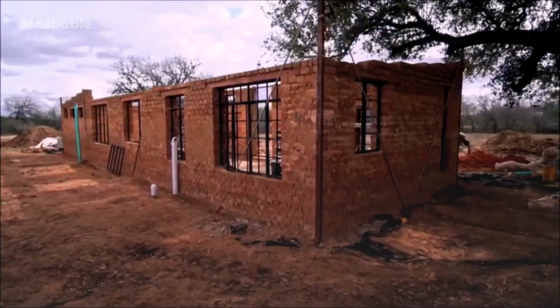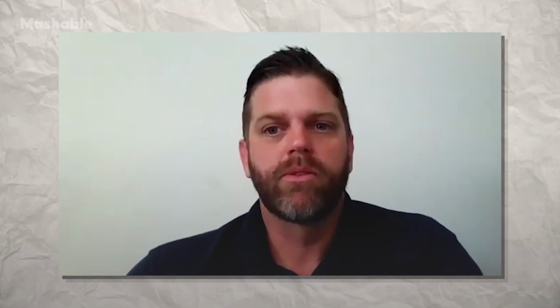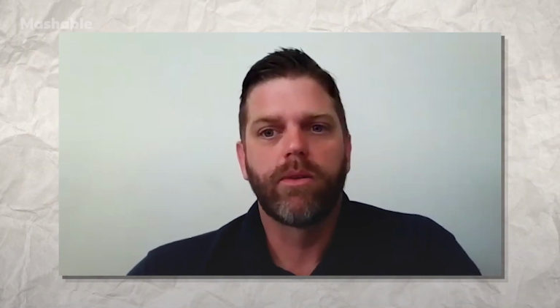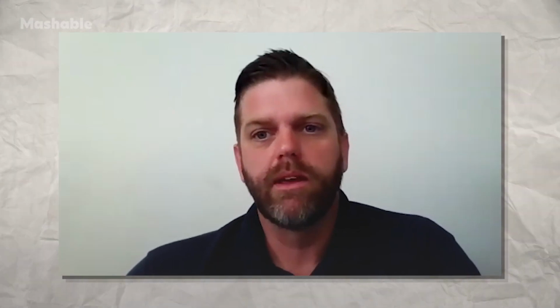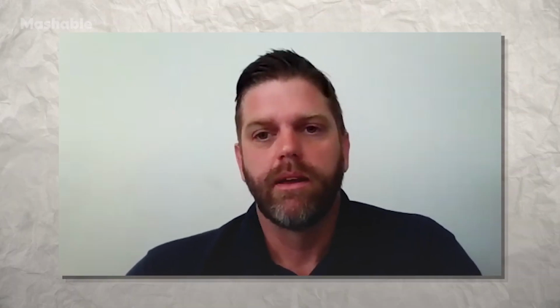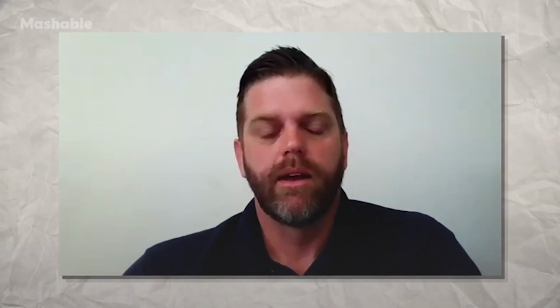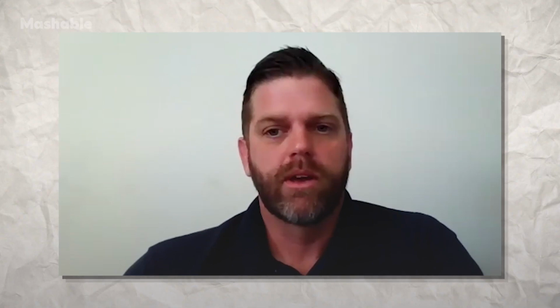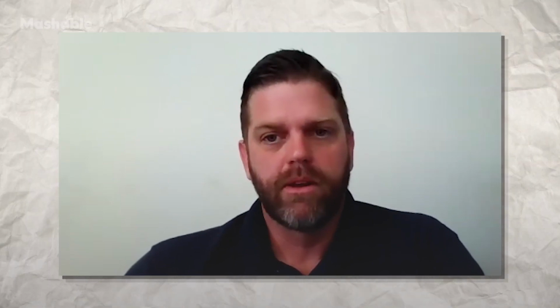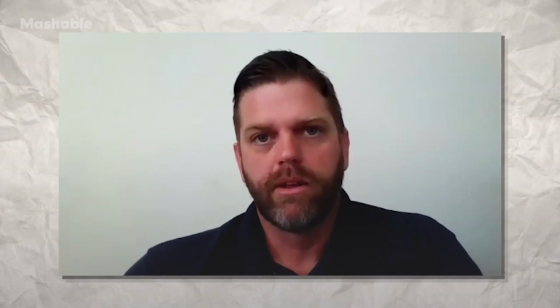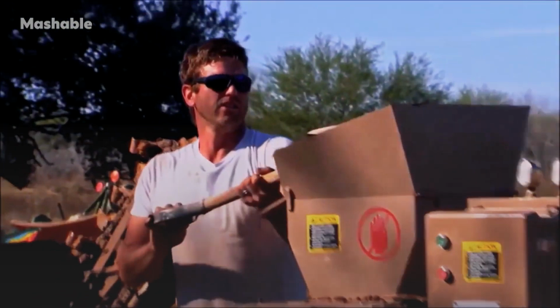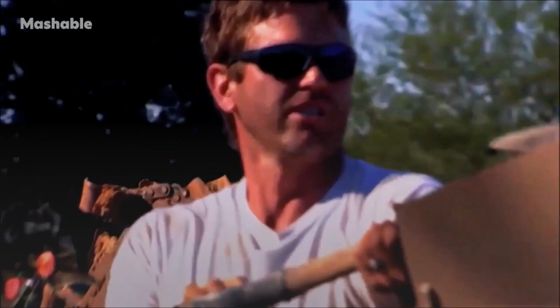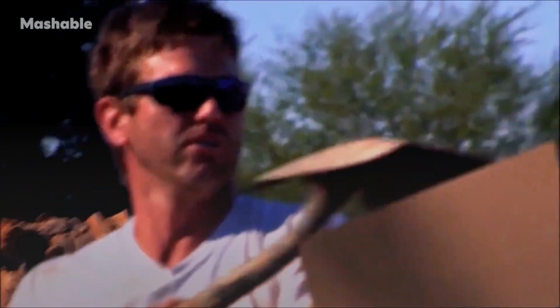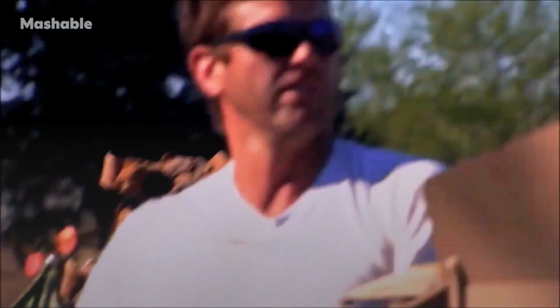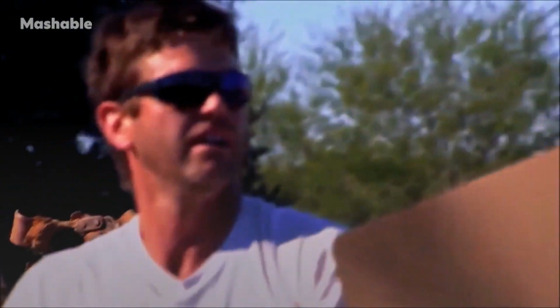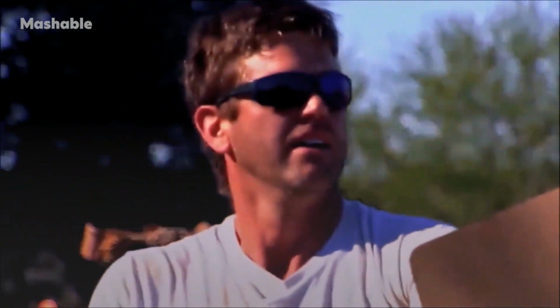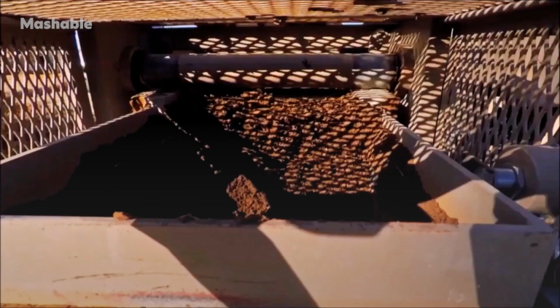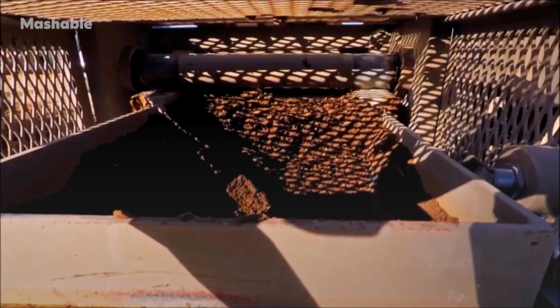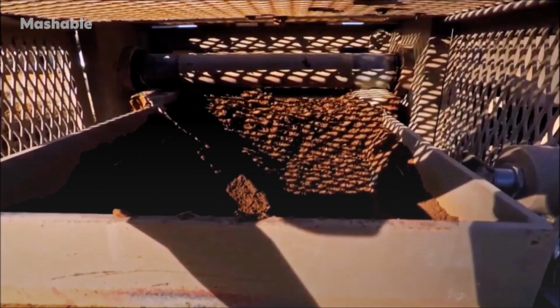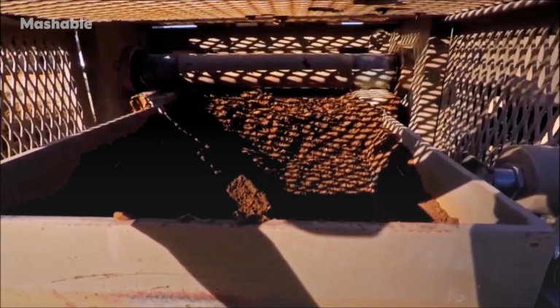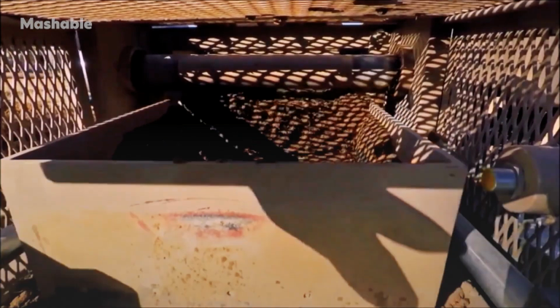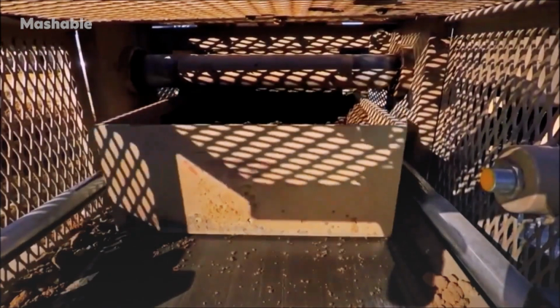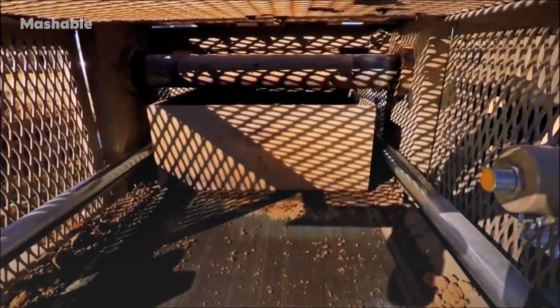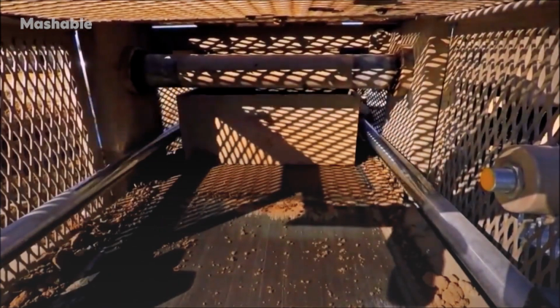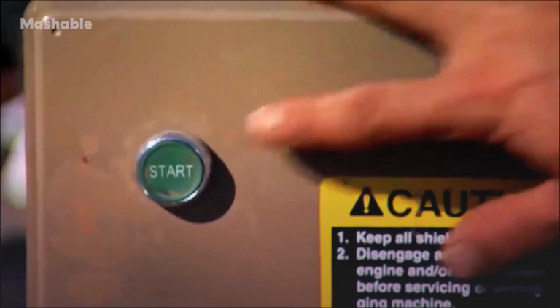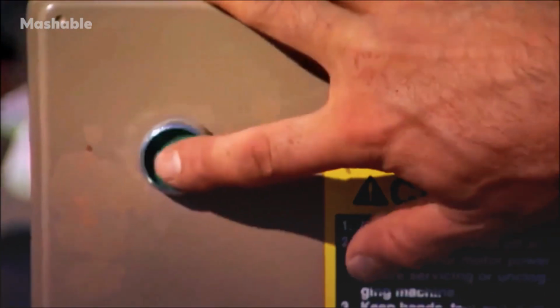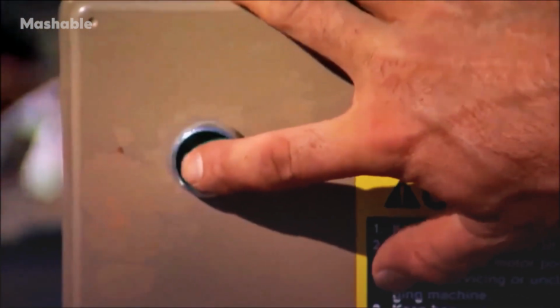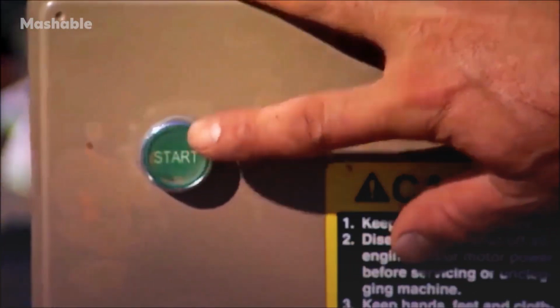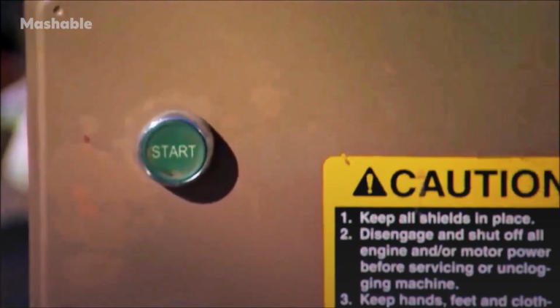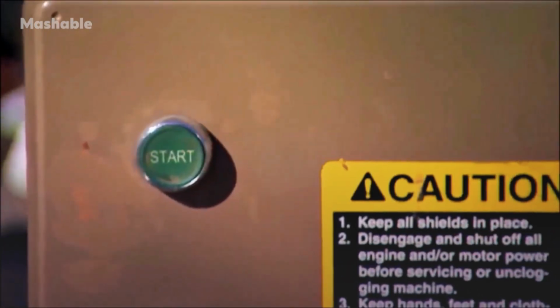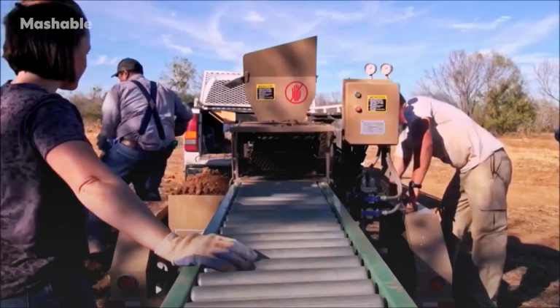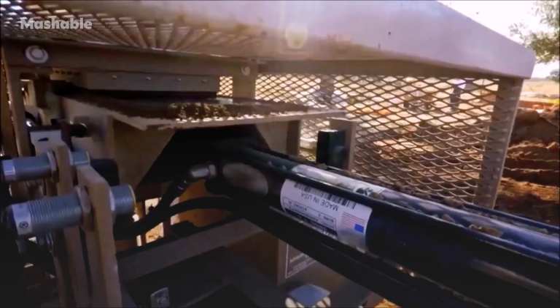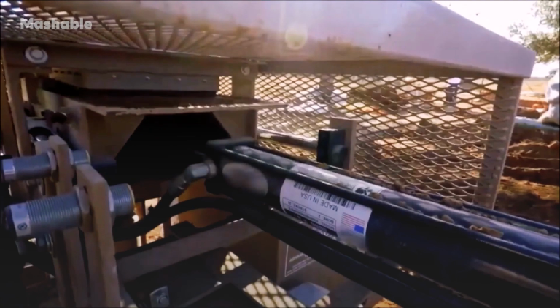My name is Ryan Runge. I own a company called Advanced Earthen Construction Technologies in San Antonio, Texas. This company has been building compressed earthblock machines for almost 33 years.